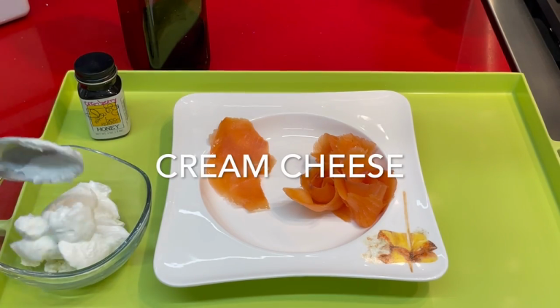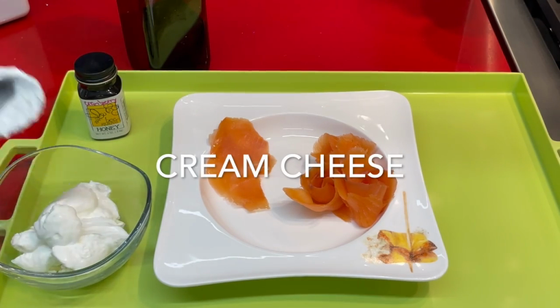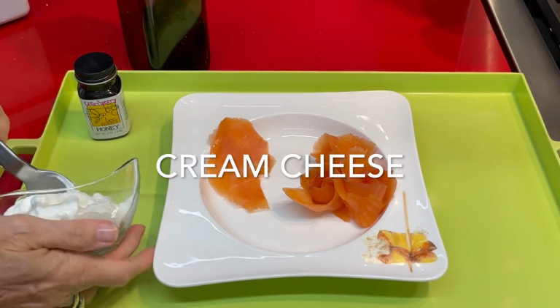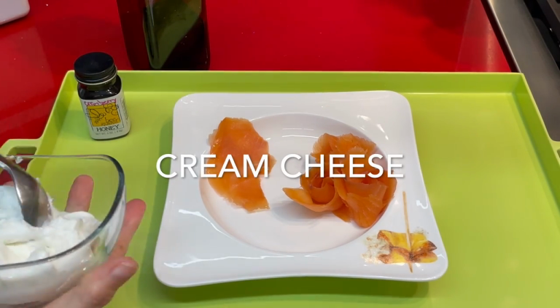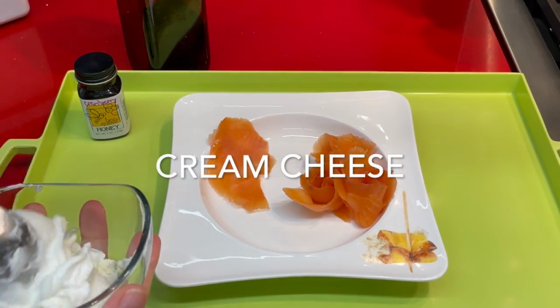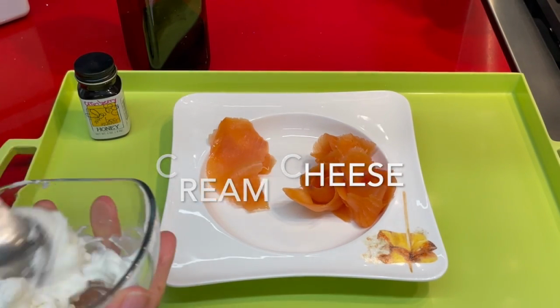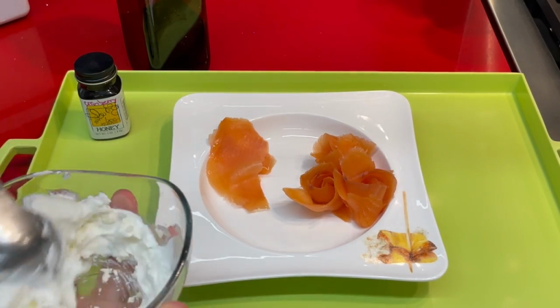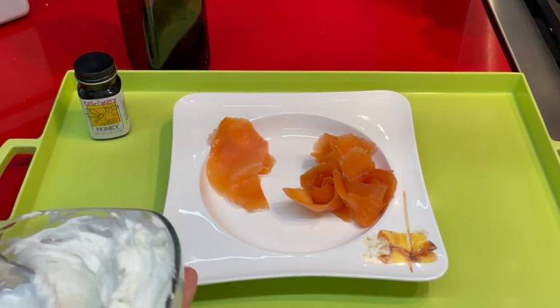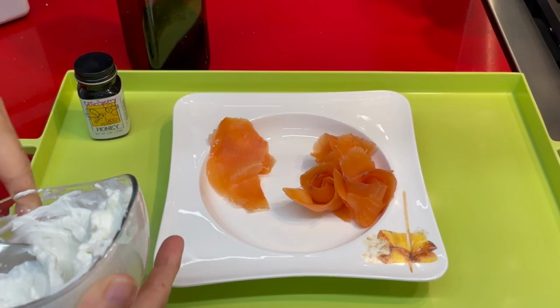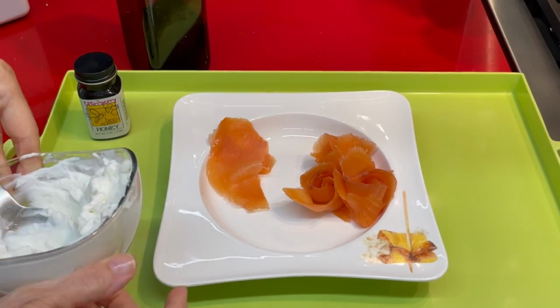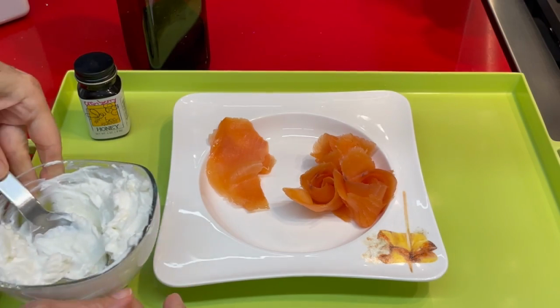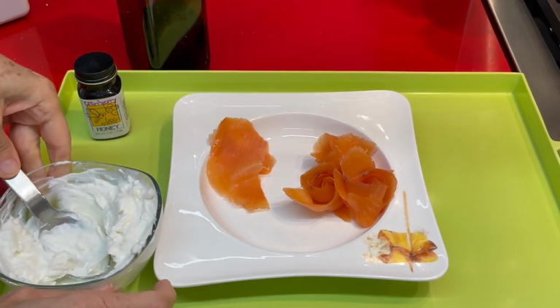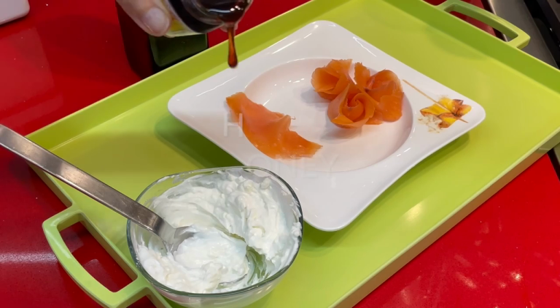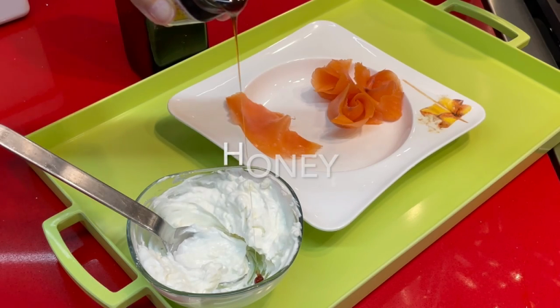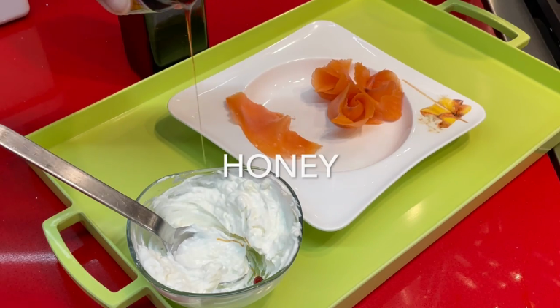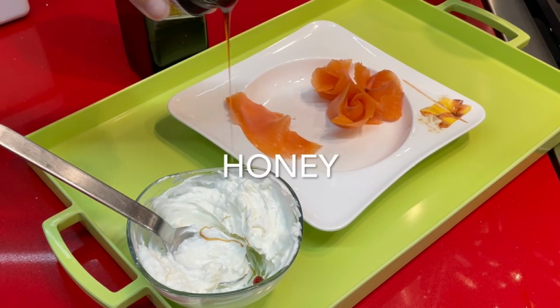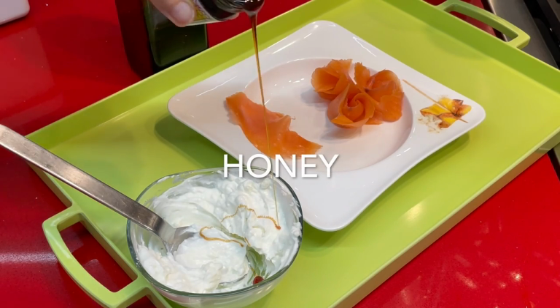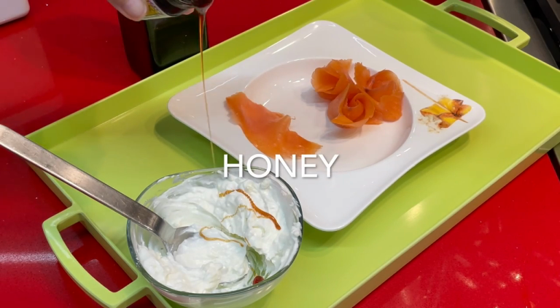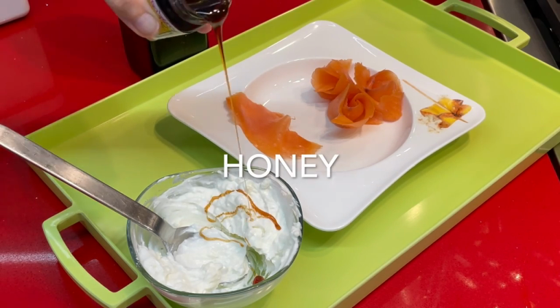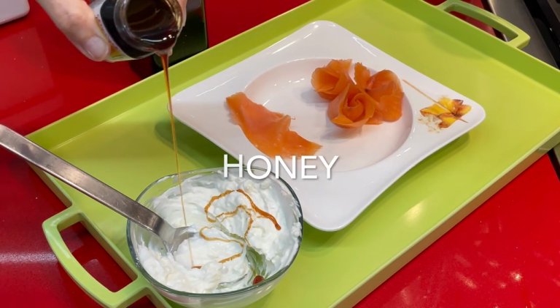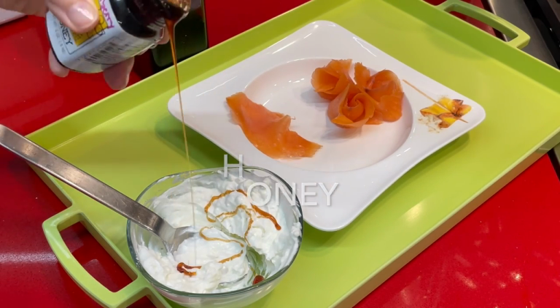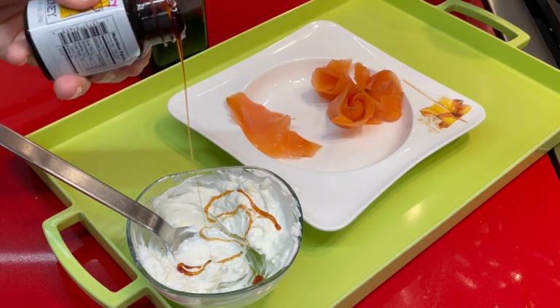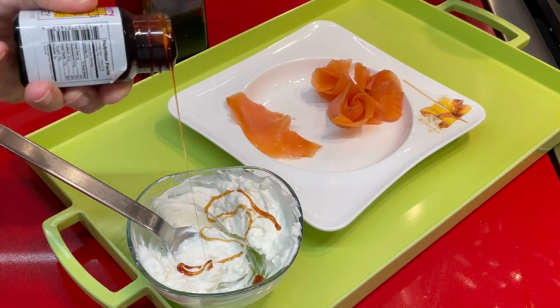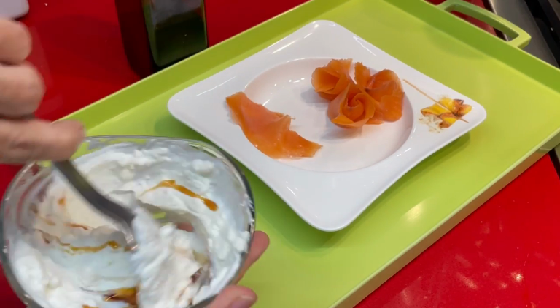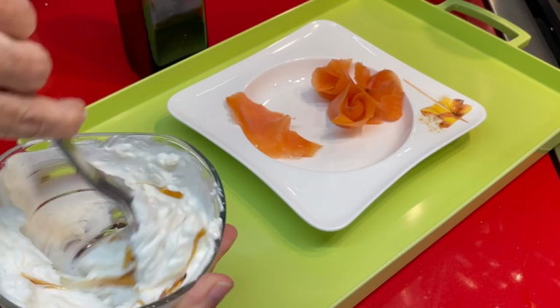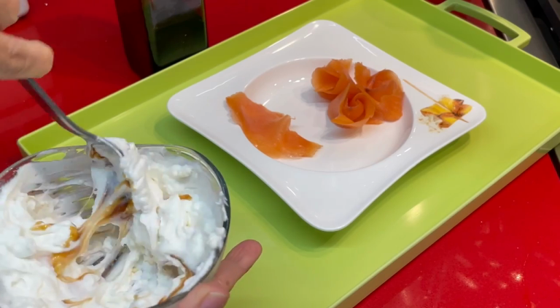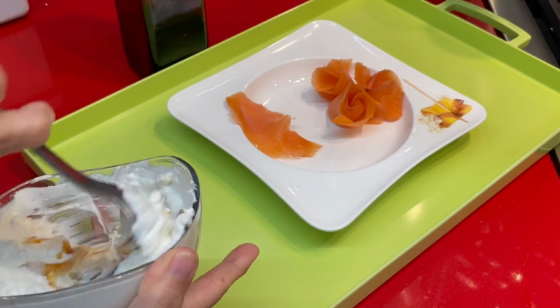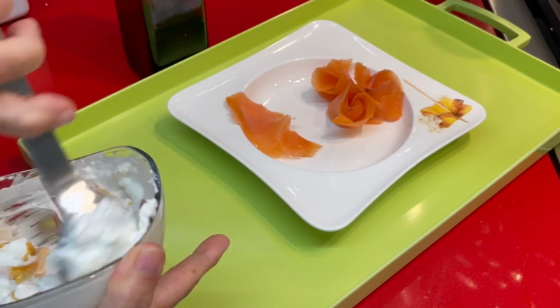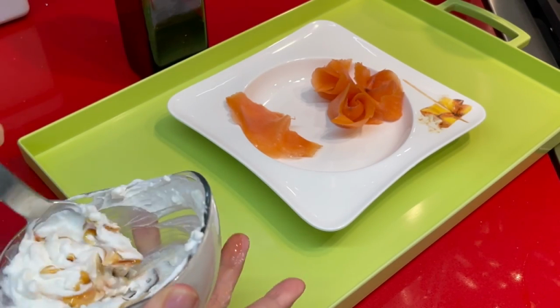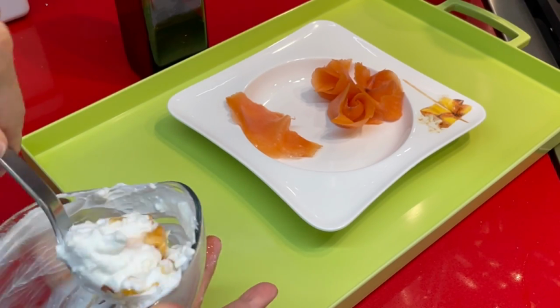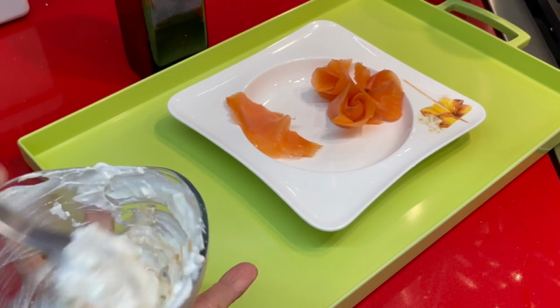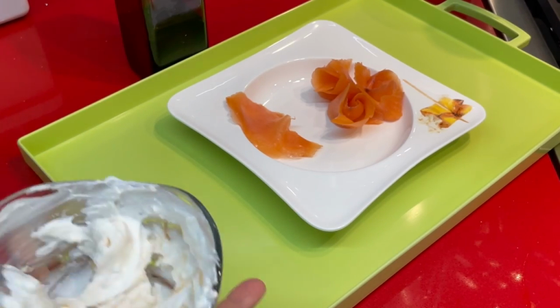Let's prepare our delicious feta cream cheese. We mix our feta cheese with some cream cheese and a little bit of honey and we're done.